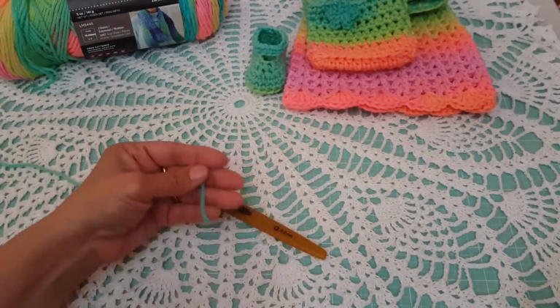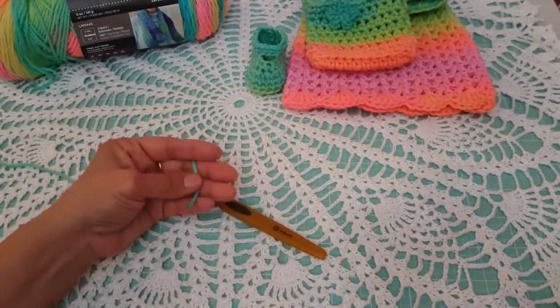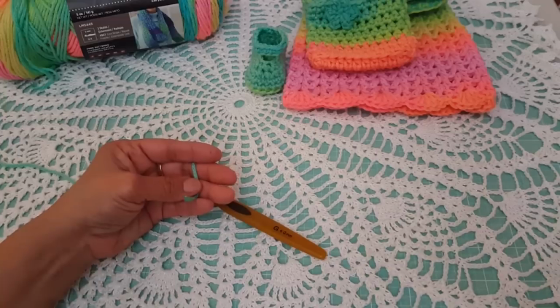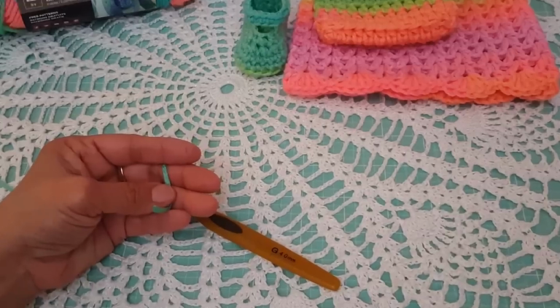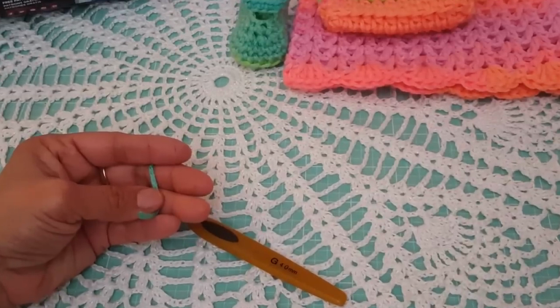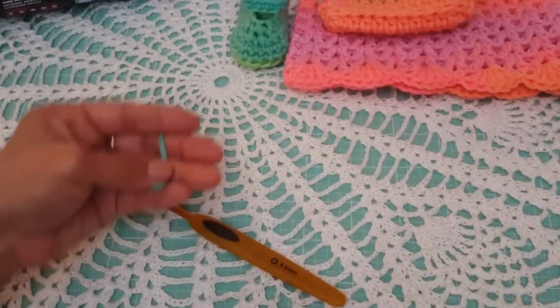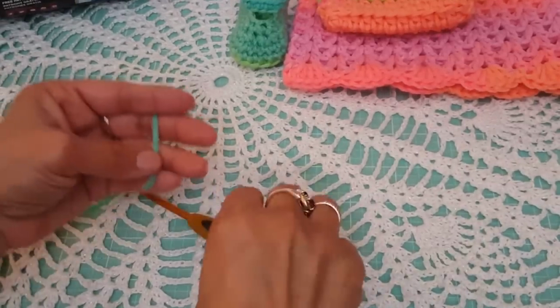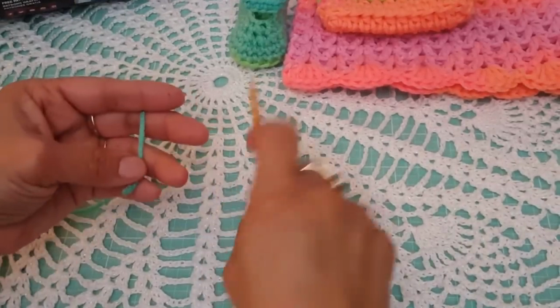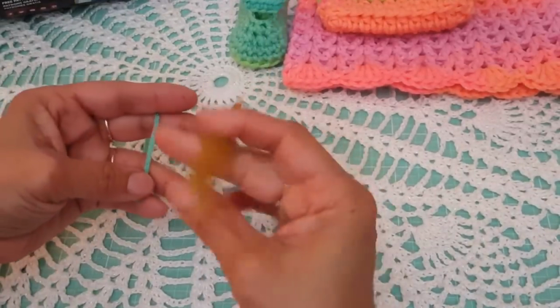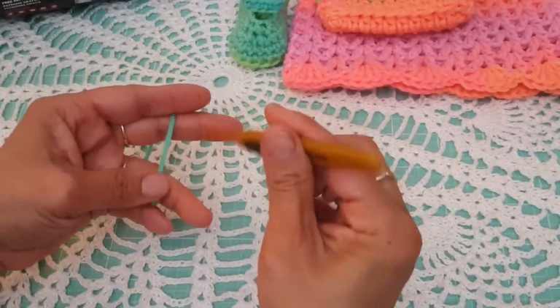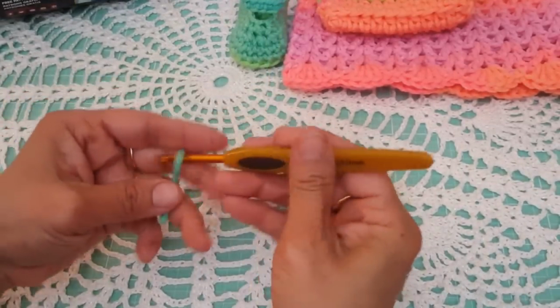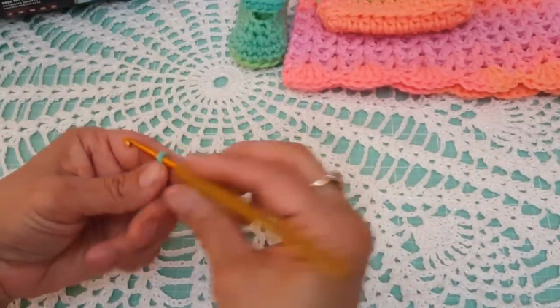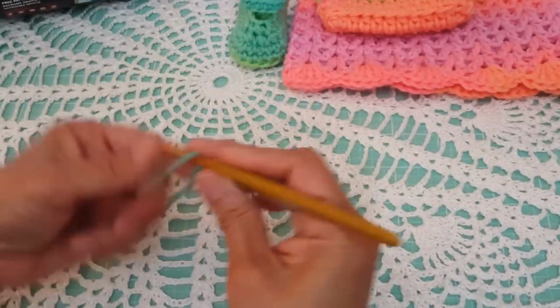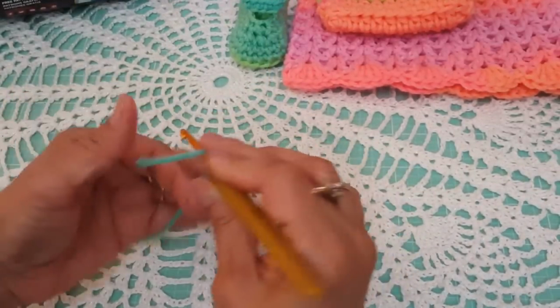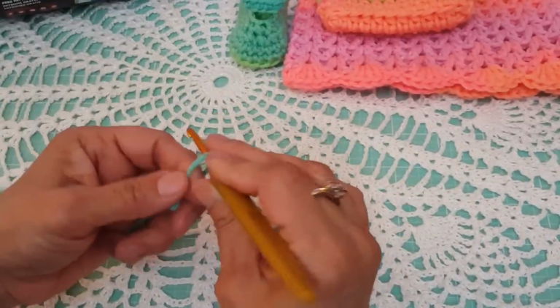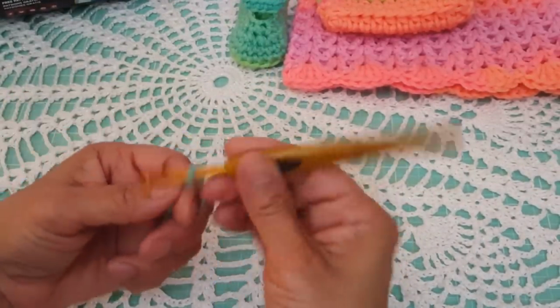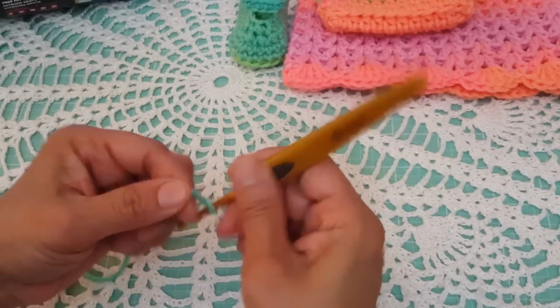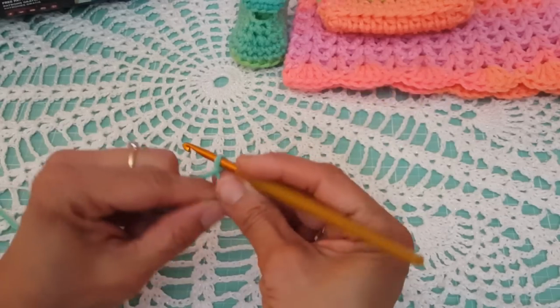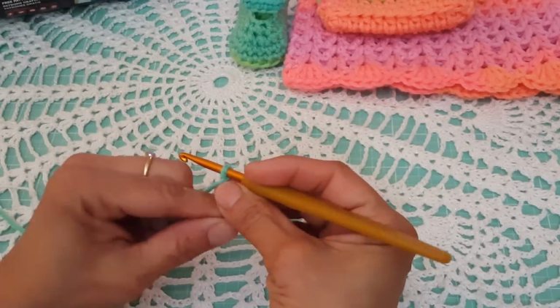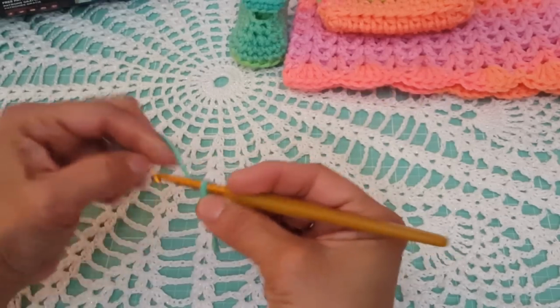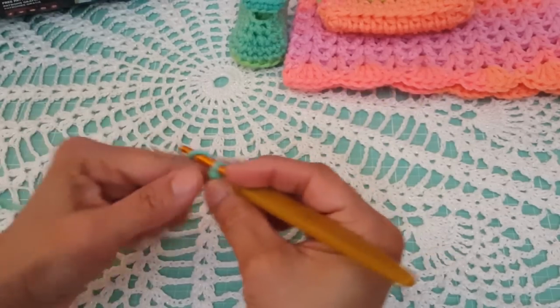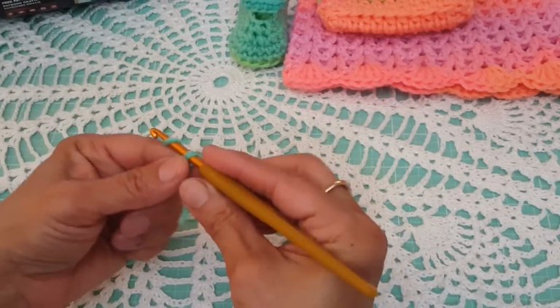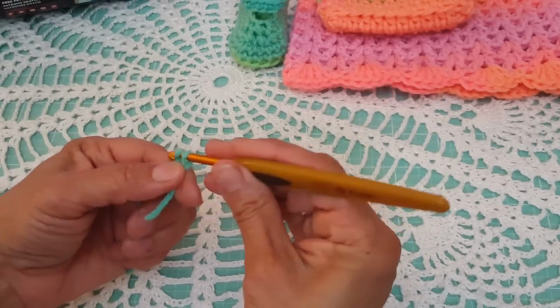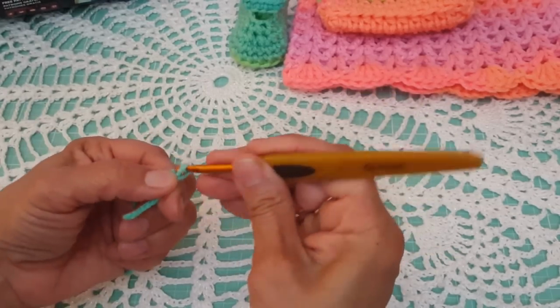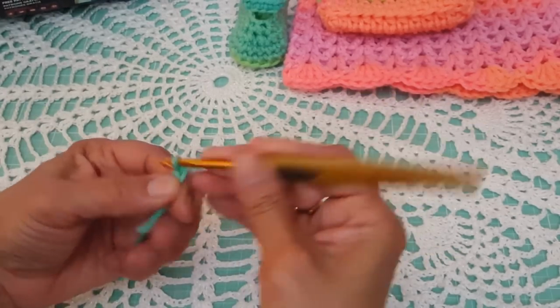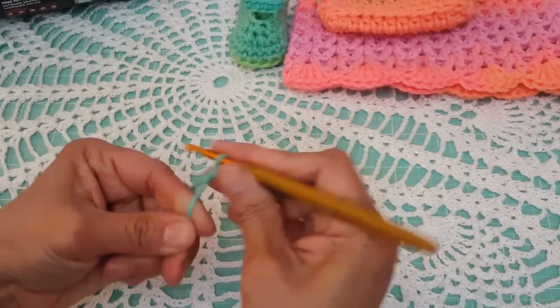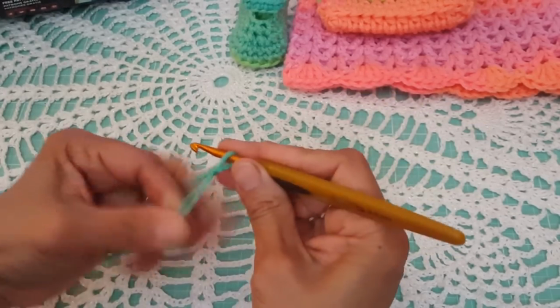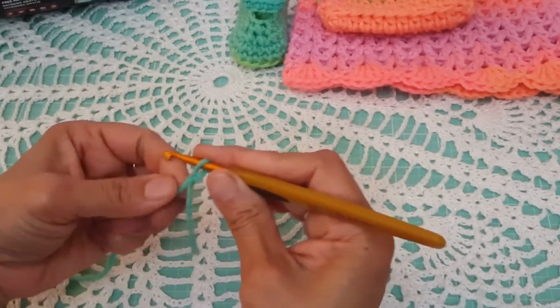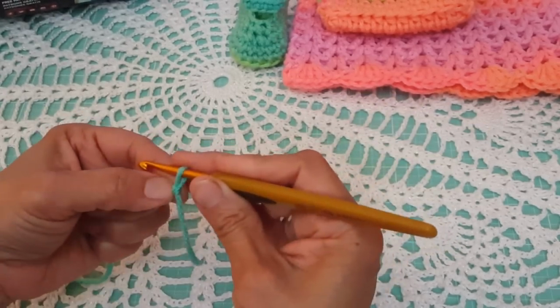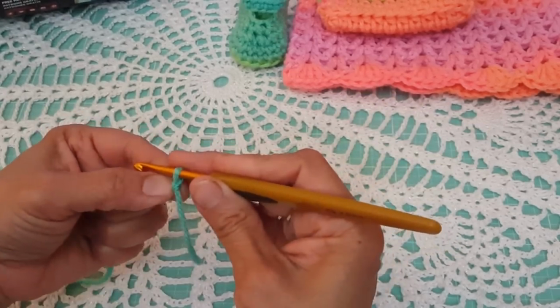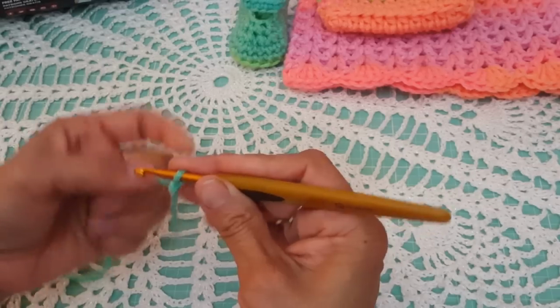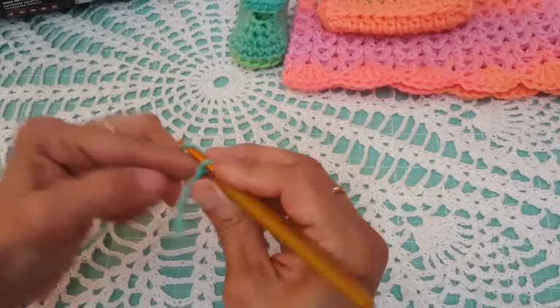This is a very easy pattern to do. It's only 8 rows, so it's not that difficult. We're going to start with a slip knot and we're going to do a chain of seven.